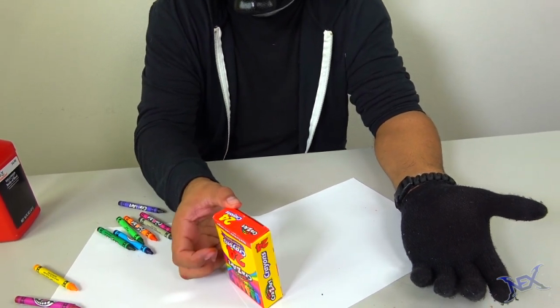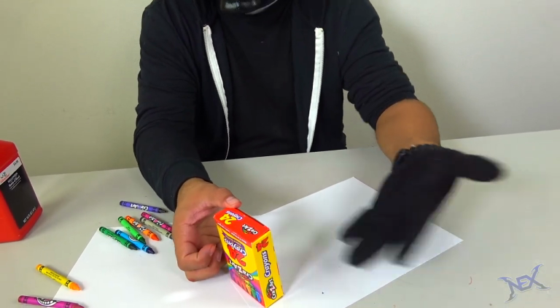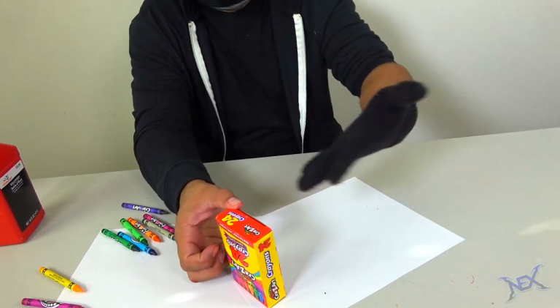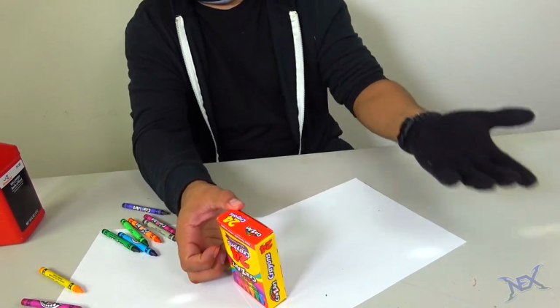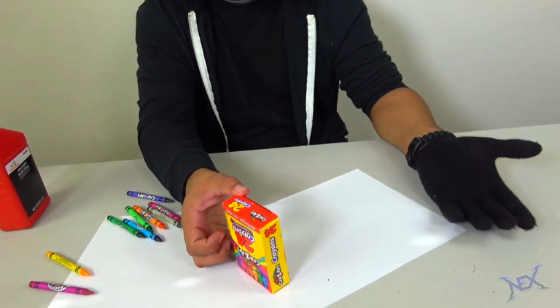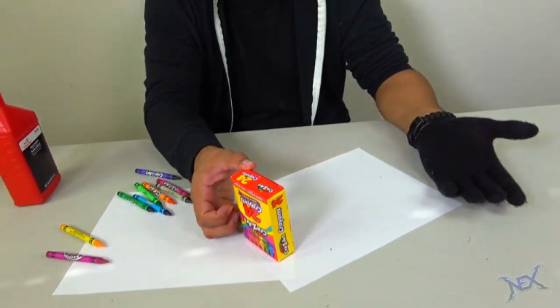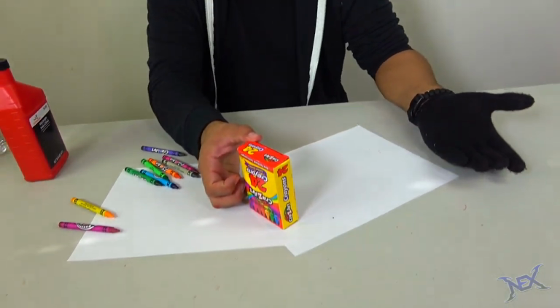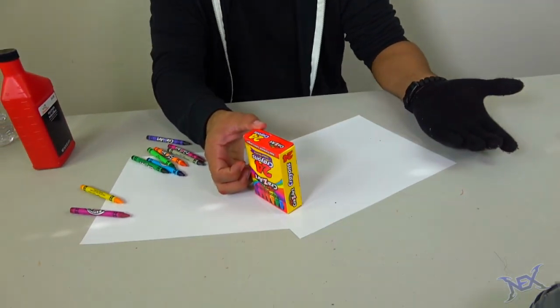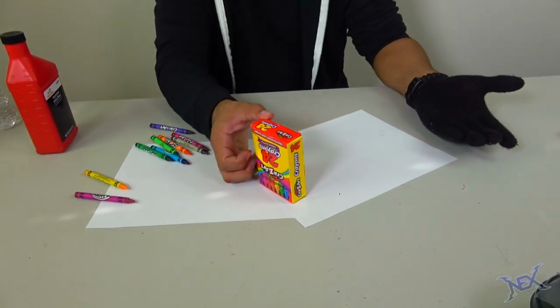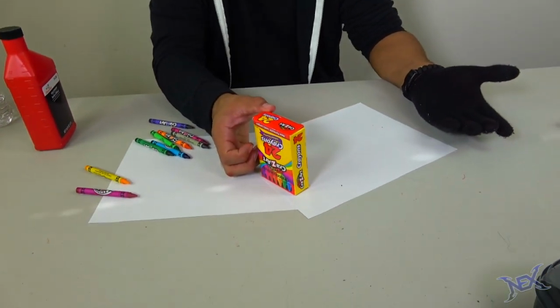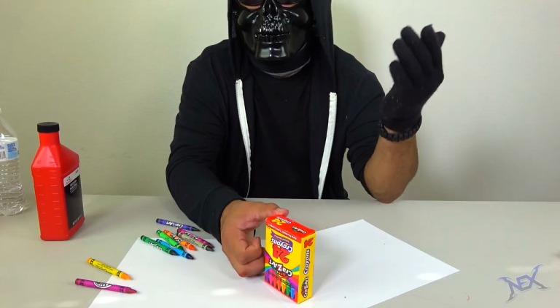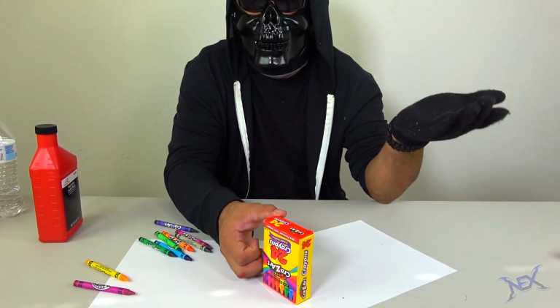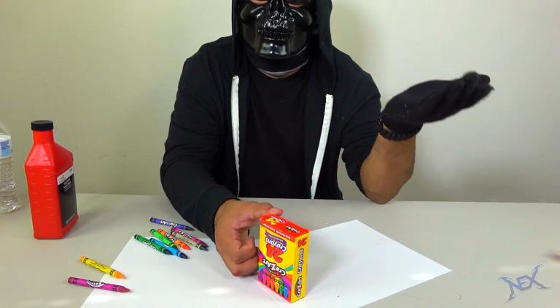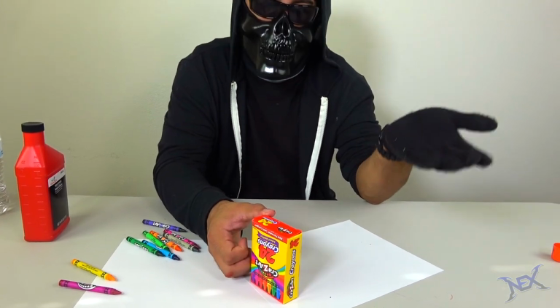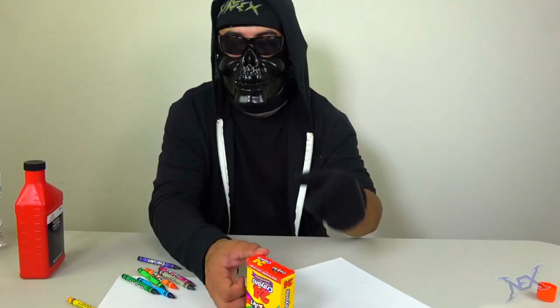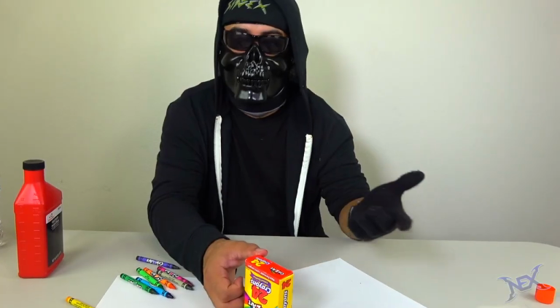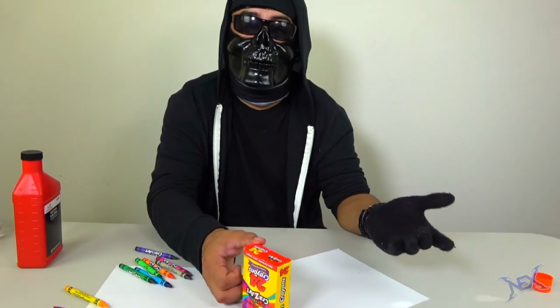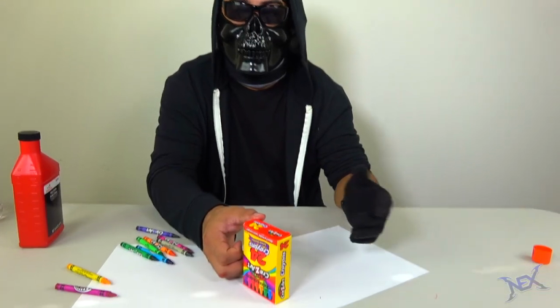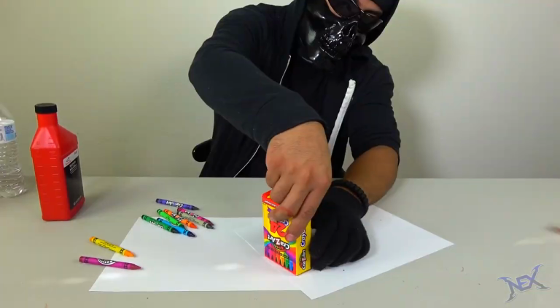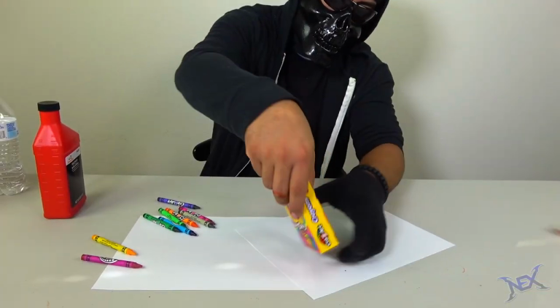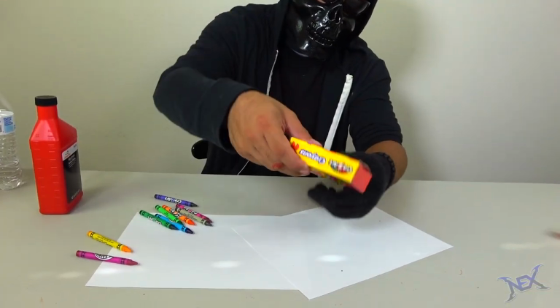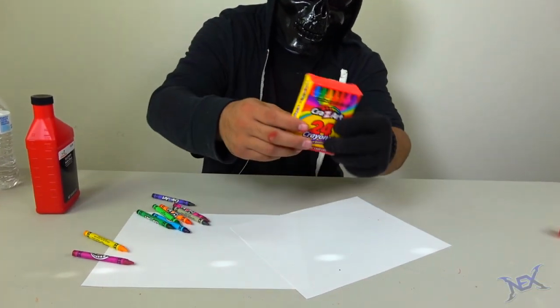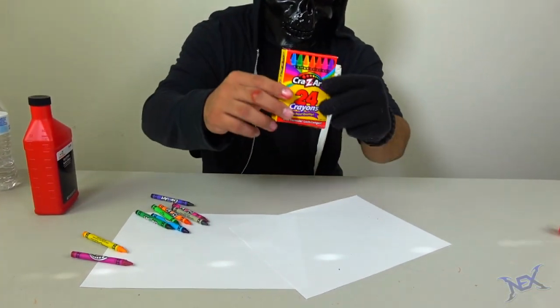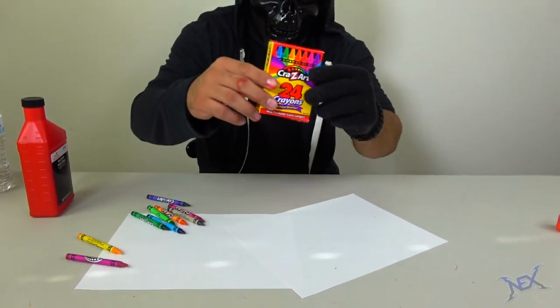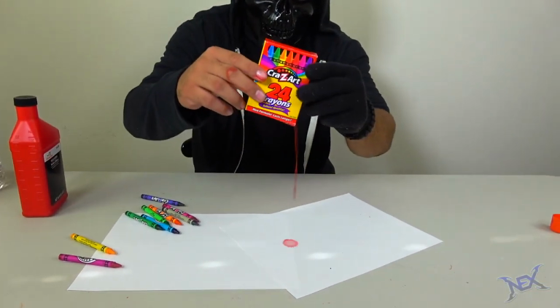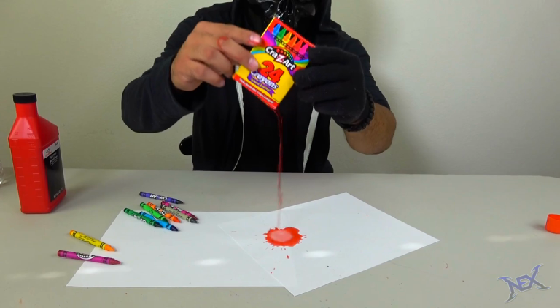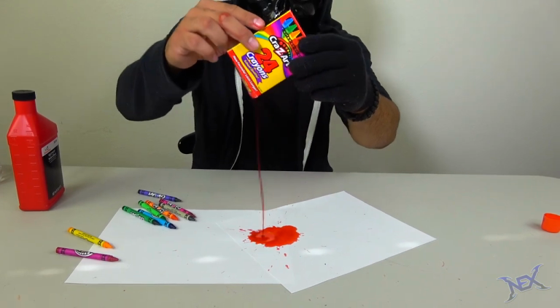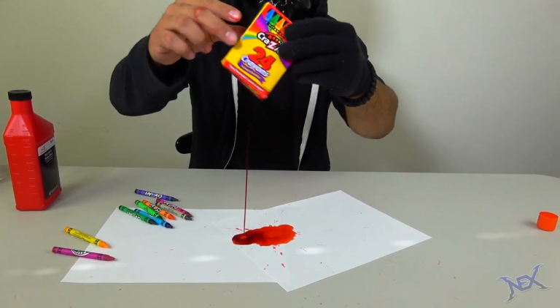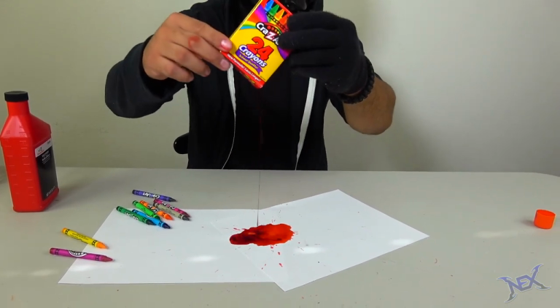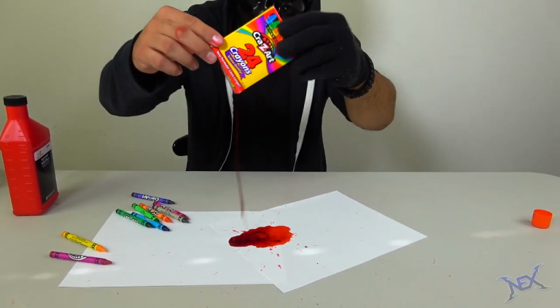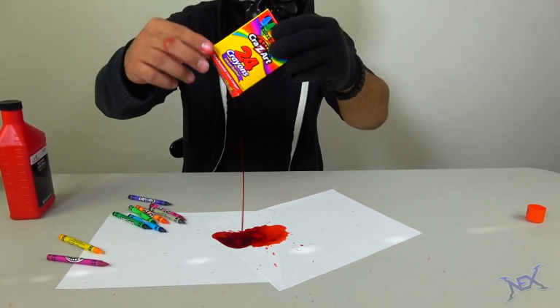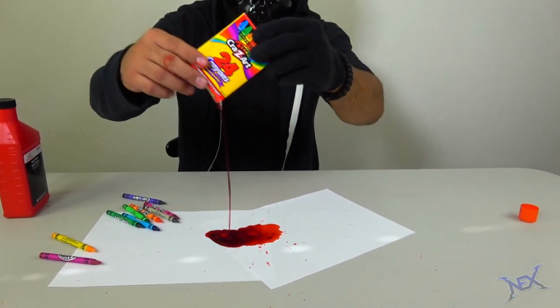Leave it standing upside down. Whoever comes over and wants to use these crayons will naturally just flip it over and it will cause fake blood to spill out — it's a mess that will get all over the place.